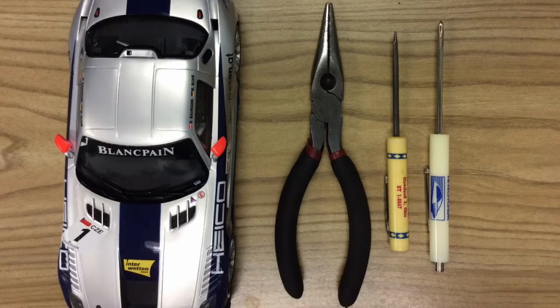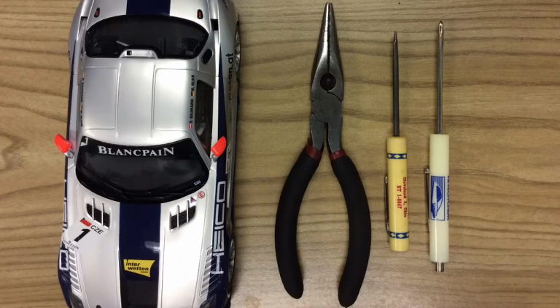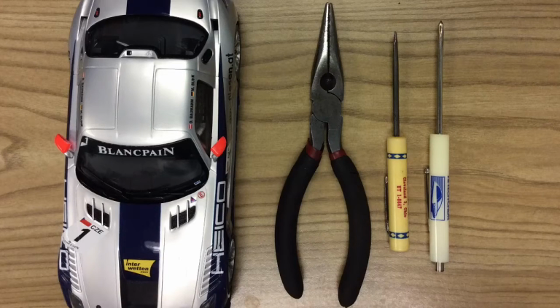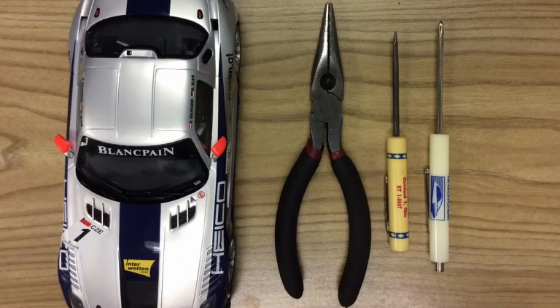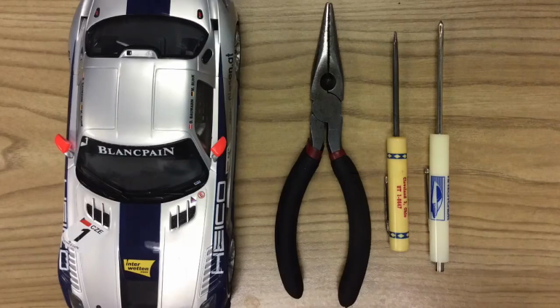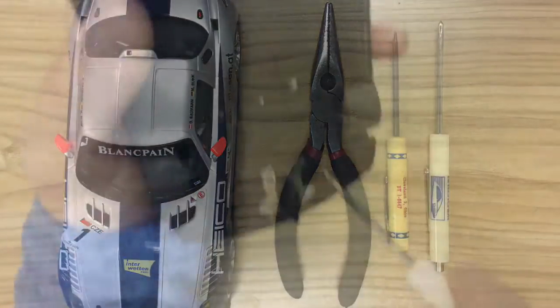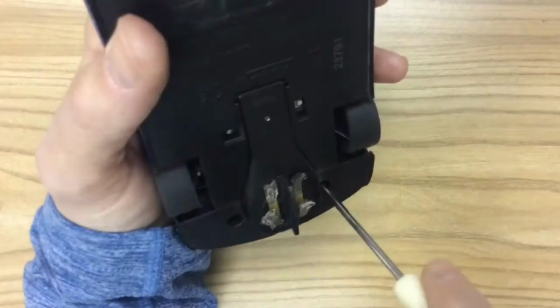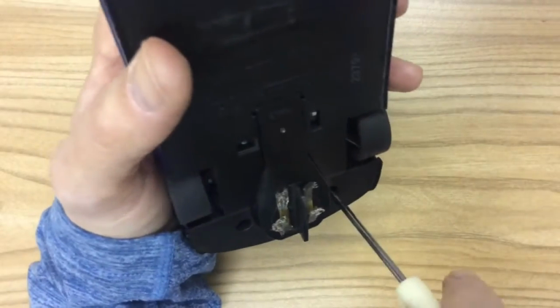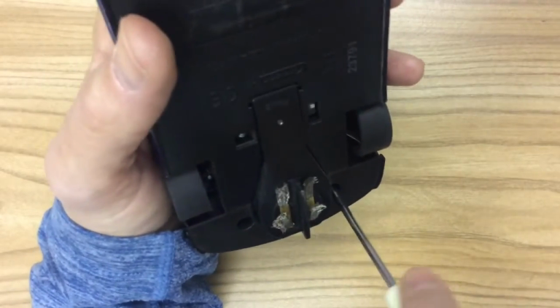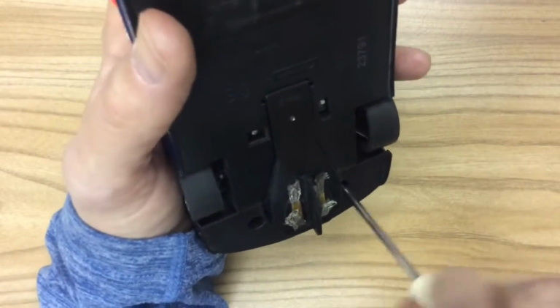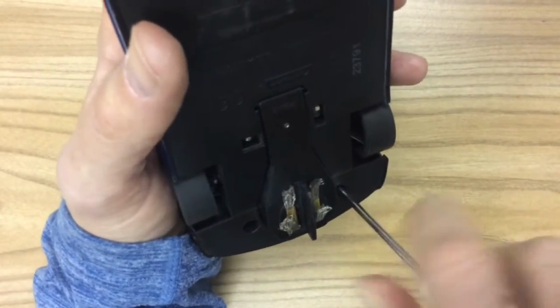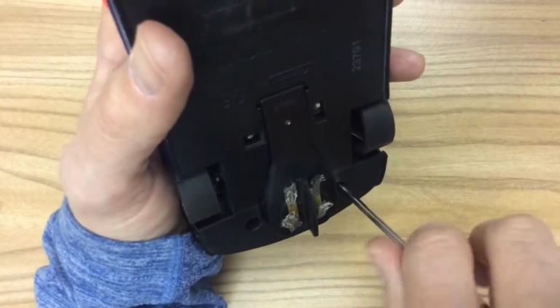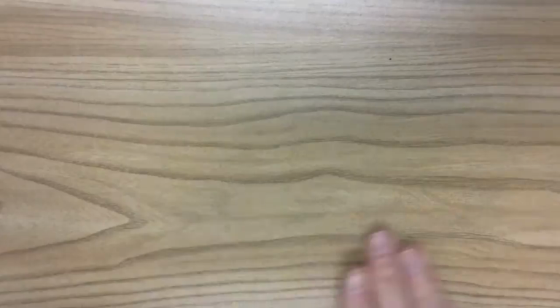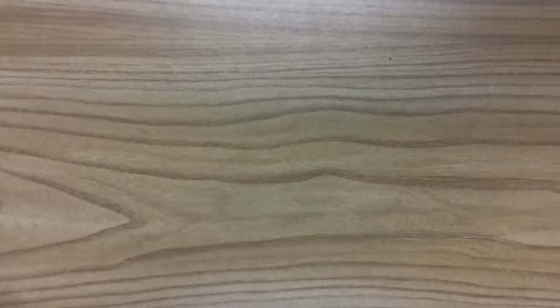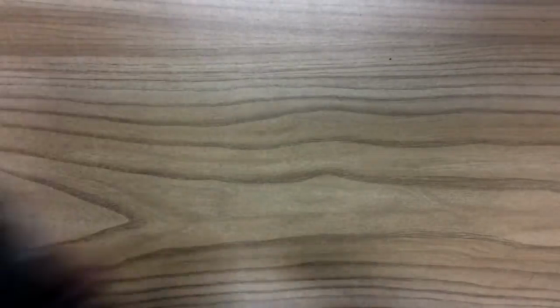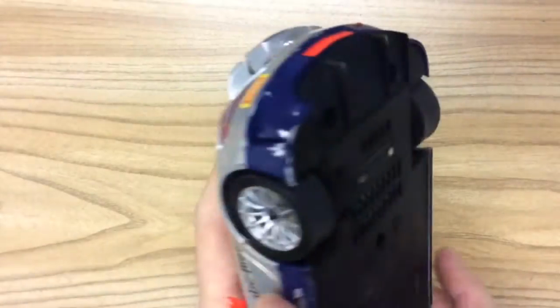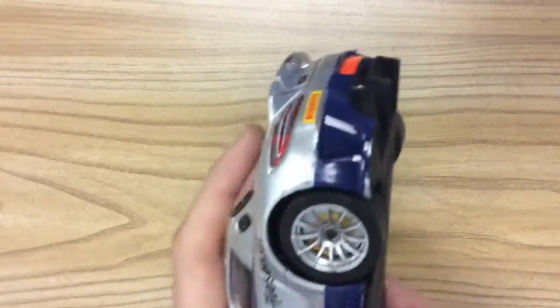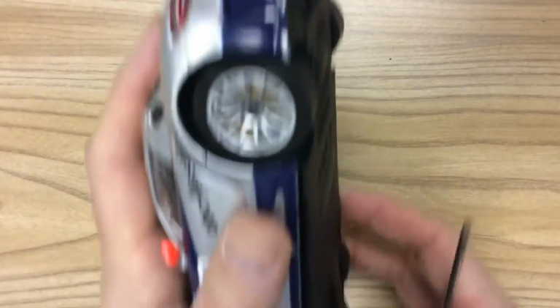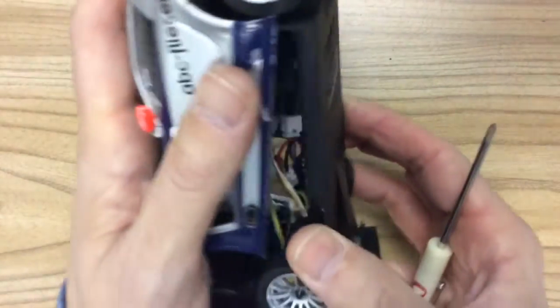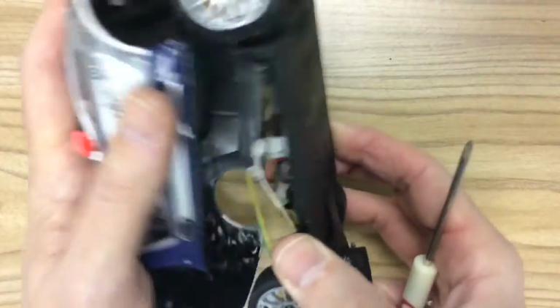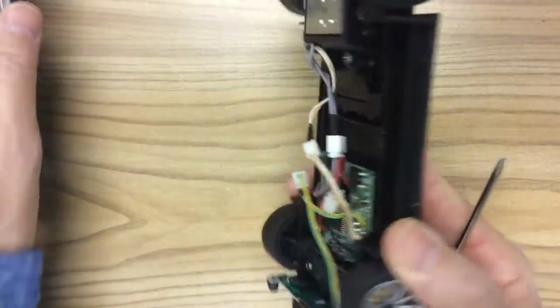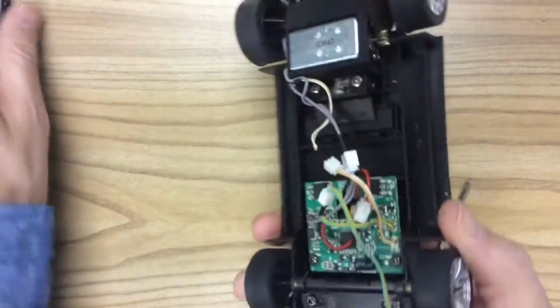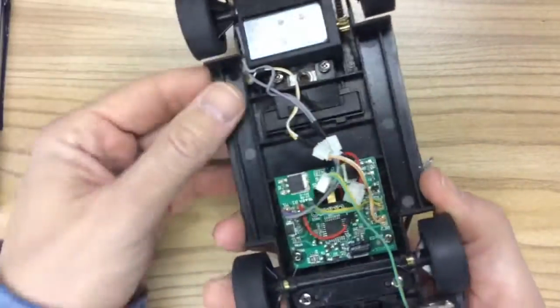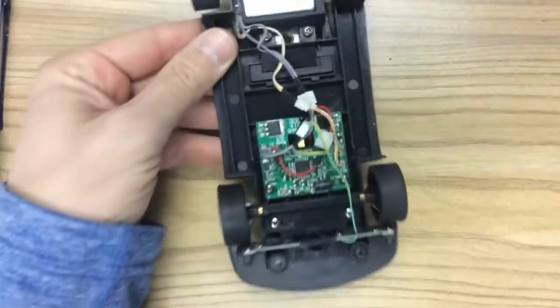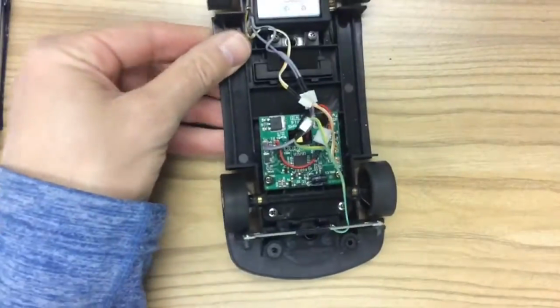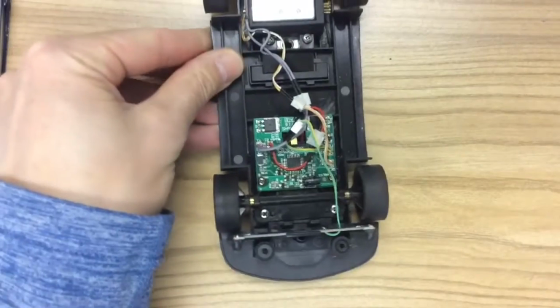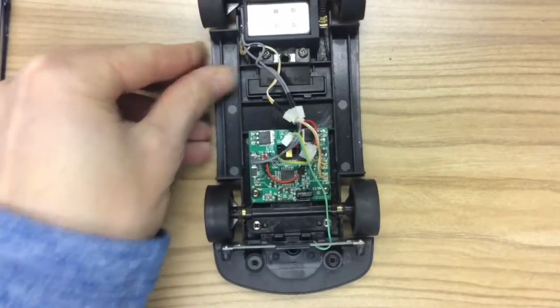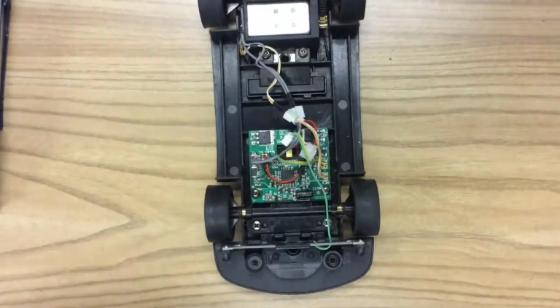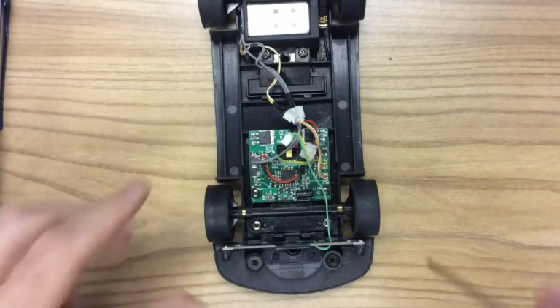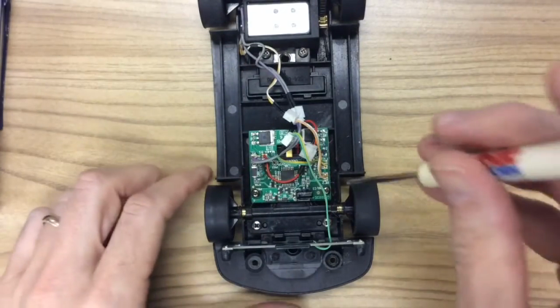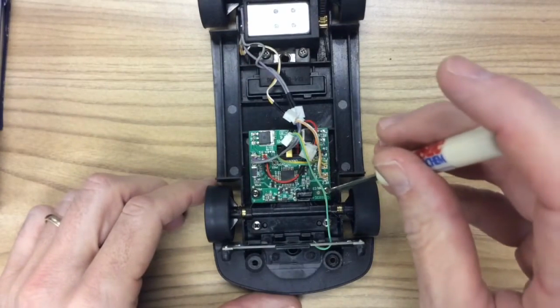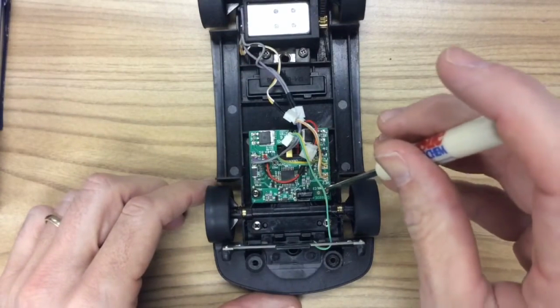Take your Phillips screwdriver and take the four screws out and separate the body from the chassis. Next you're going to want to locate the screws for the chip, which are right here — take both of those out.